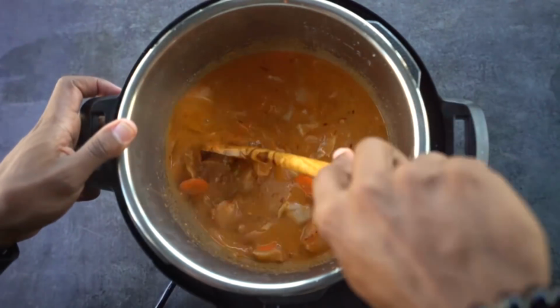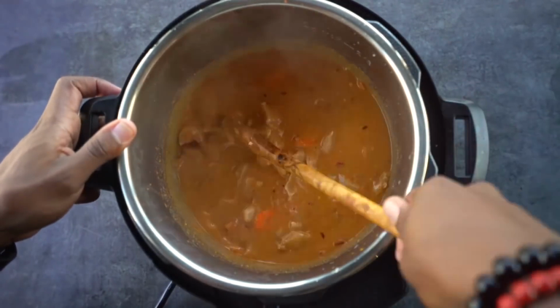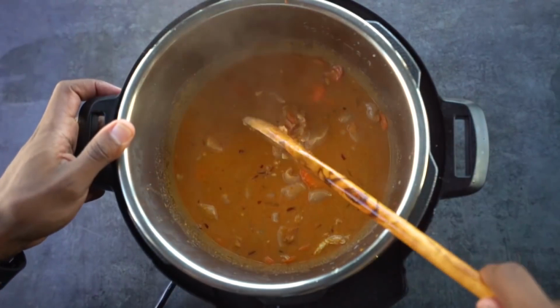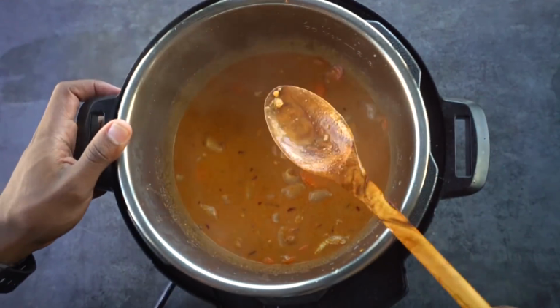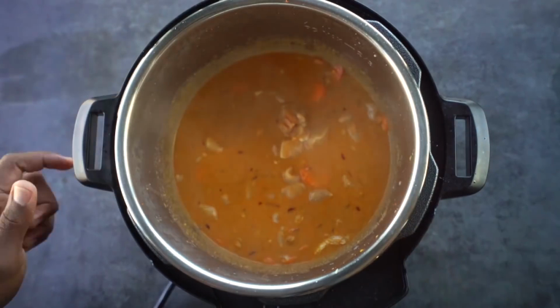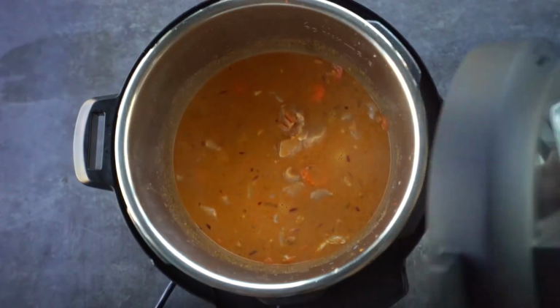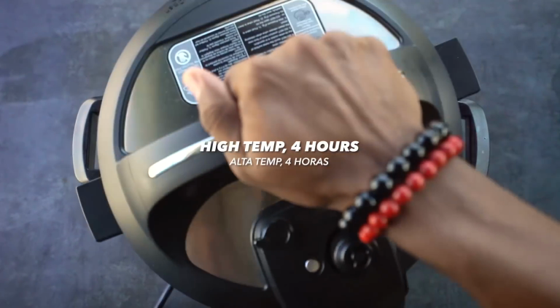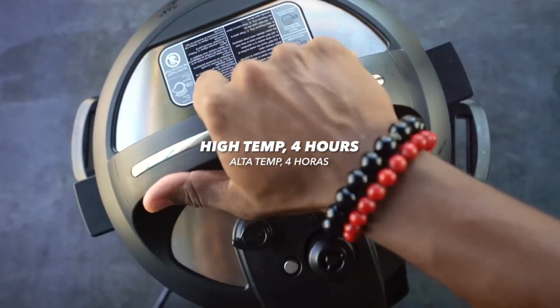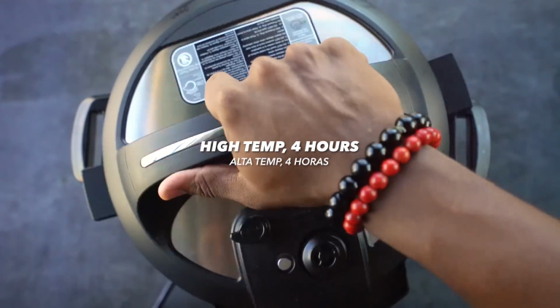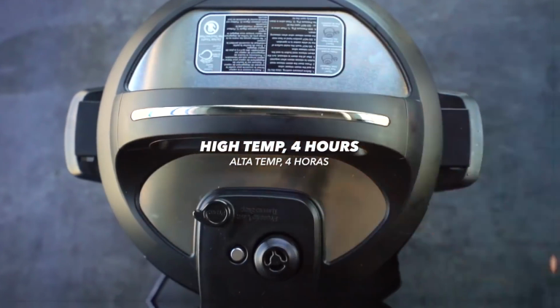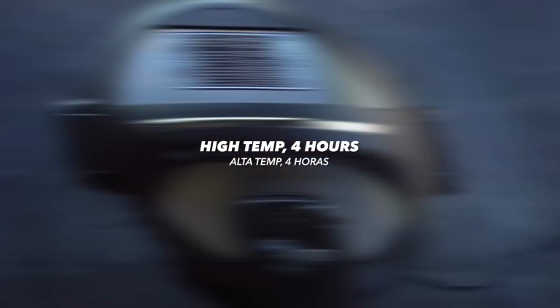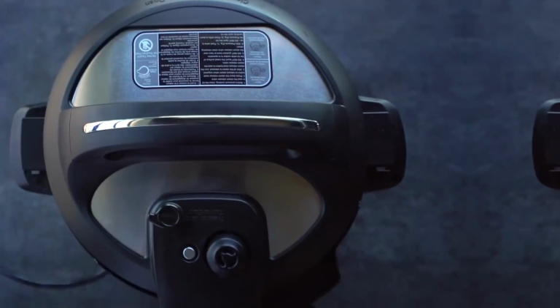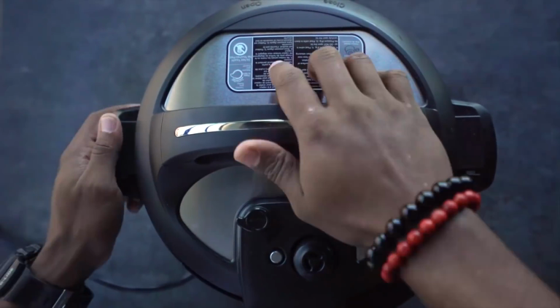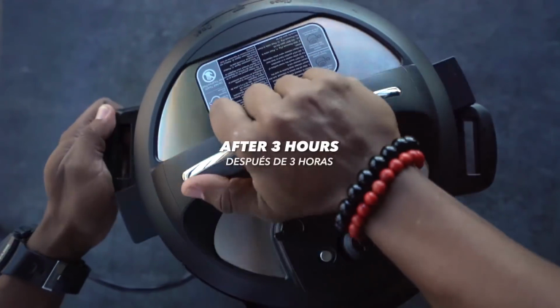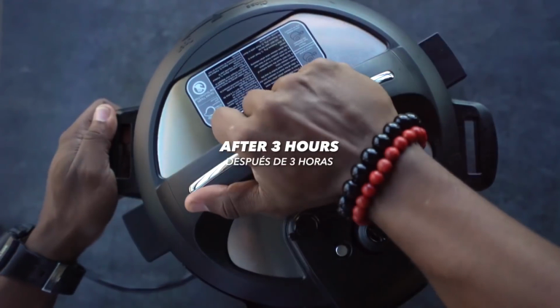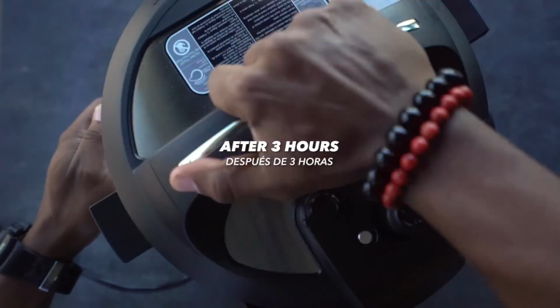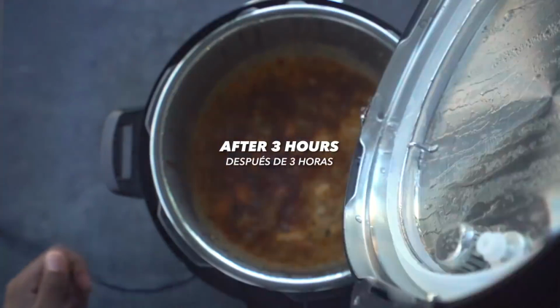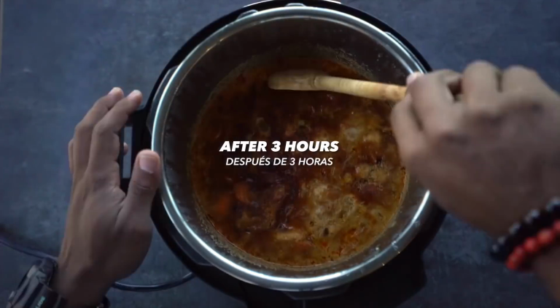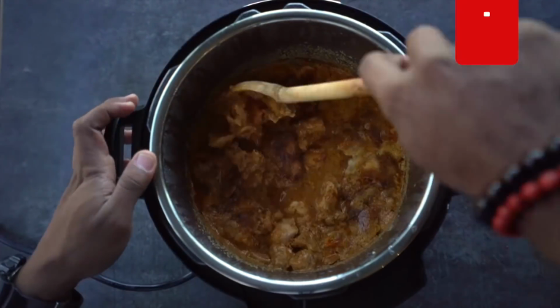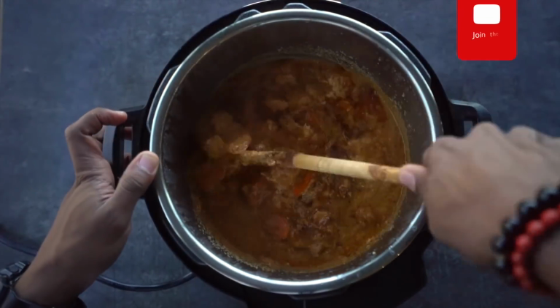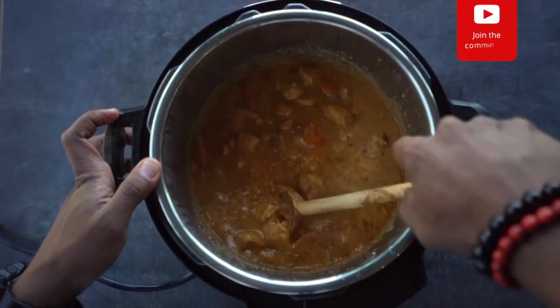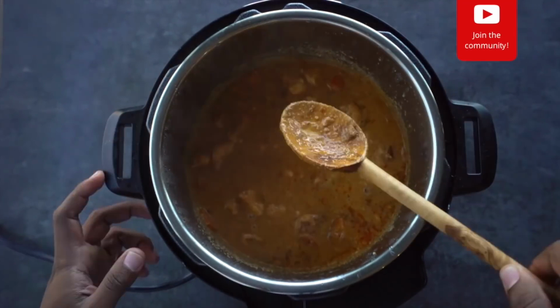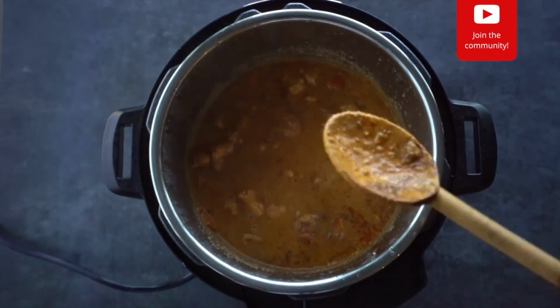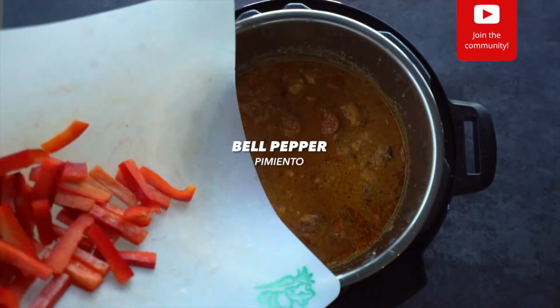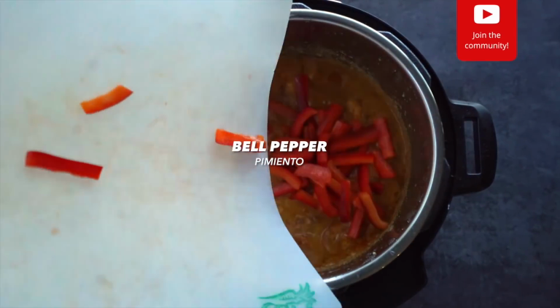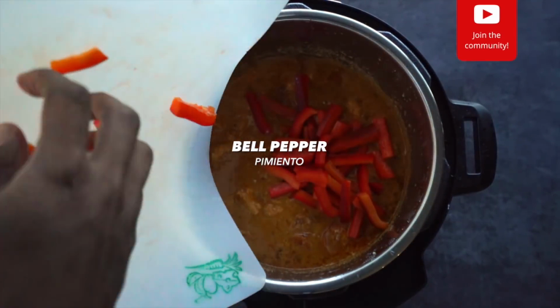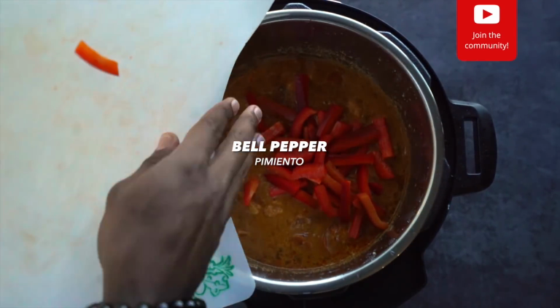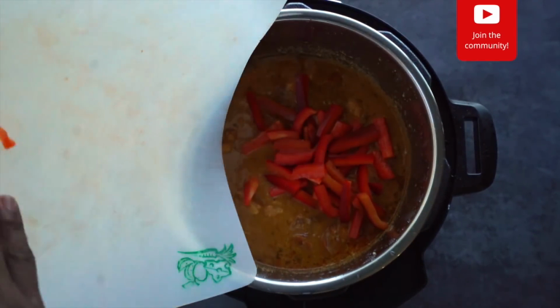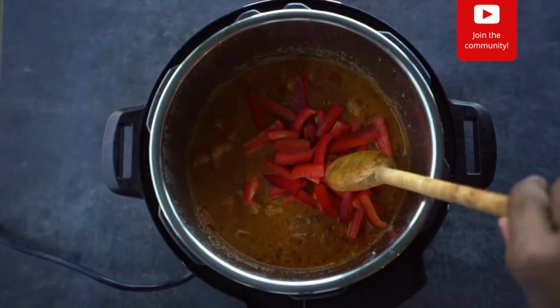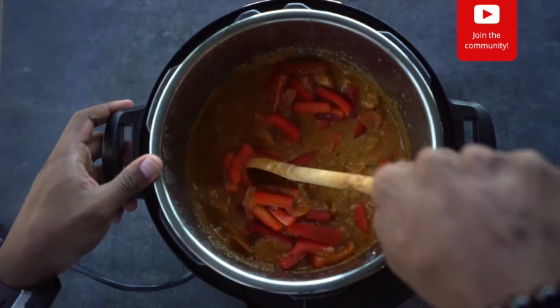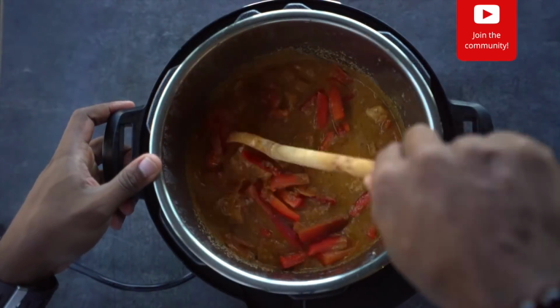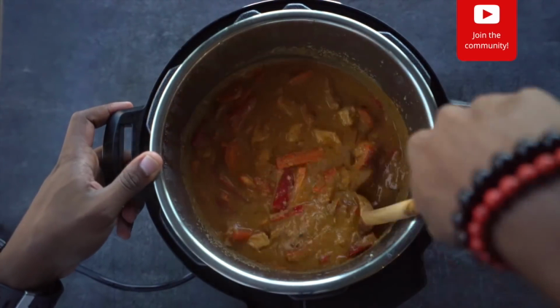Cook on high for four hours. After about three hours, pop the top and add bell peppers. Give it a stir, then cook for the remaining time.